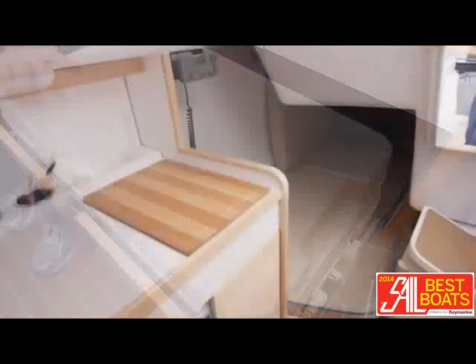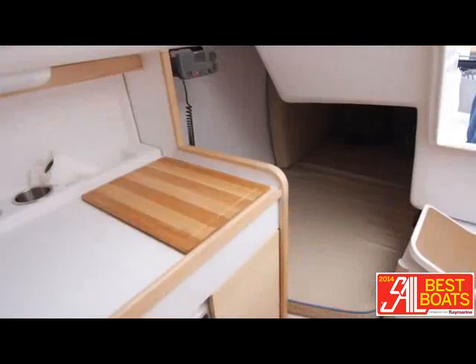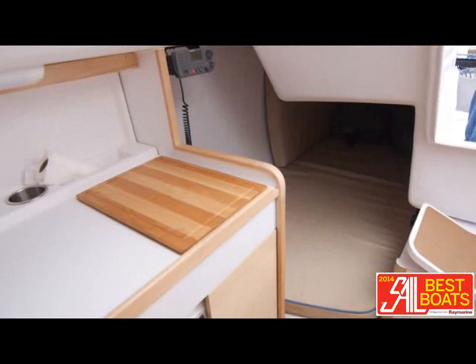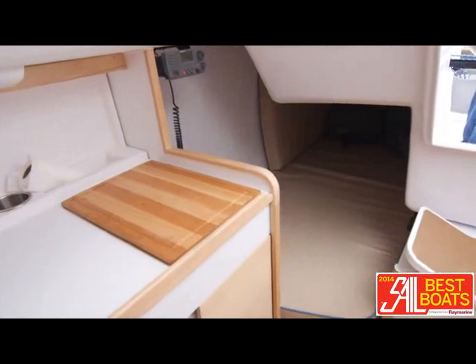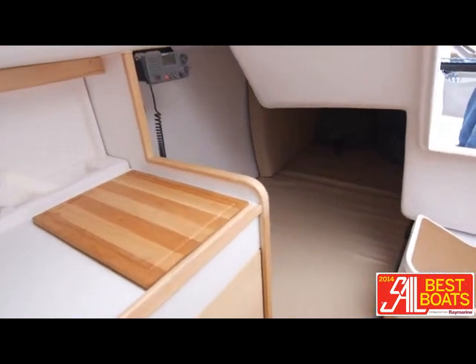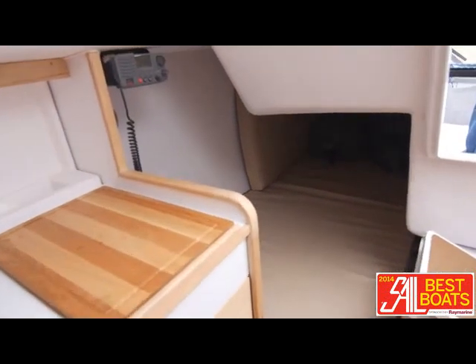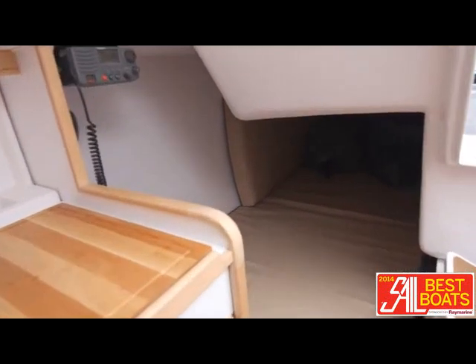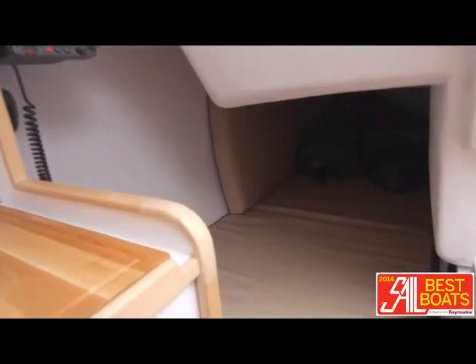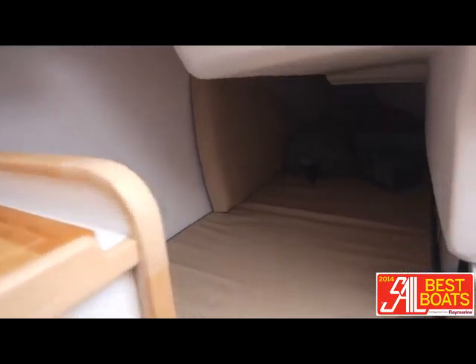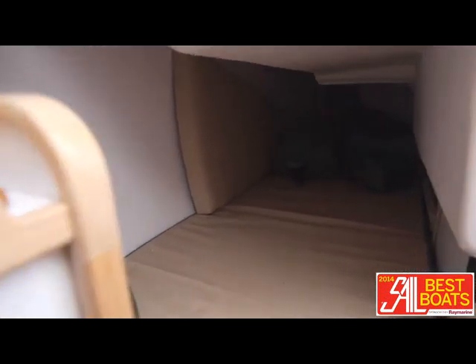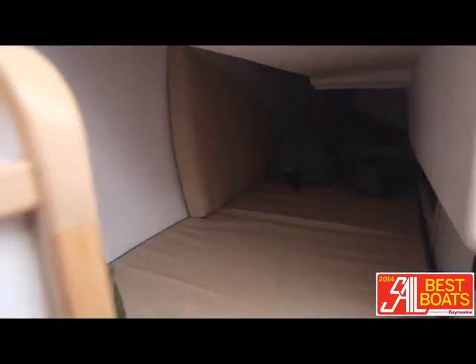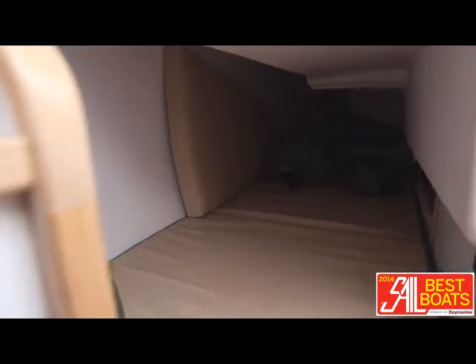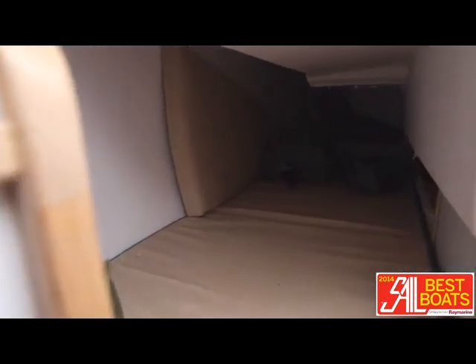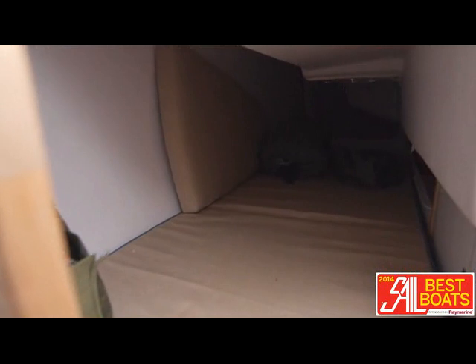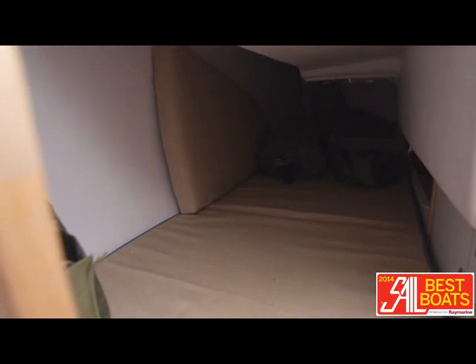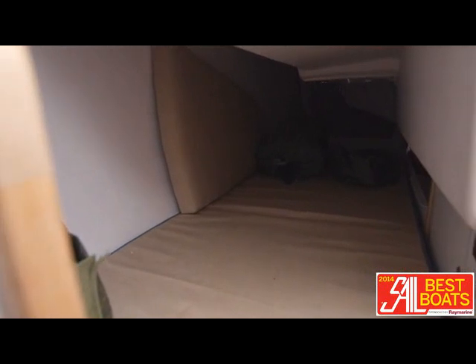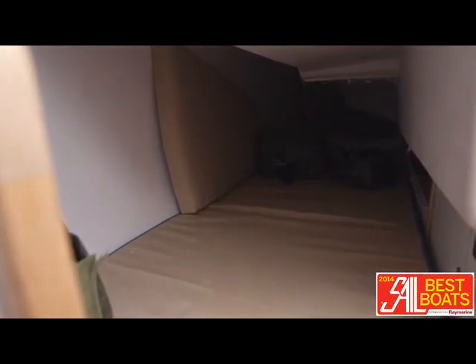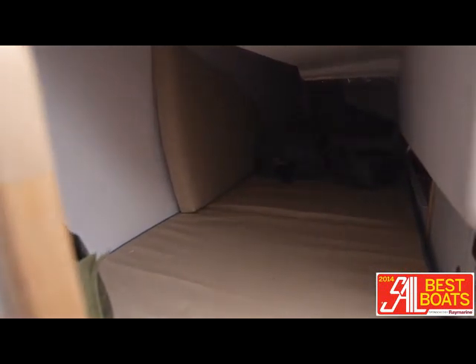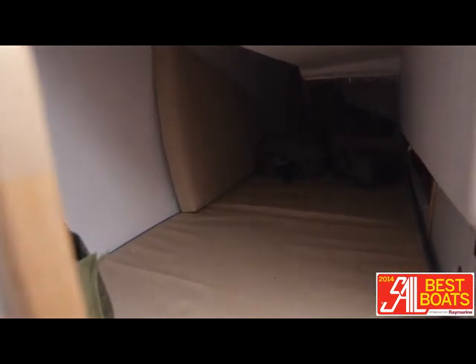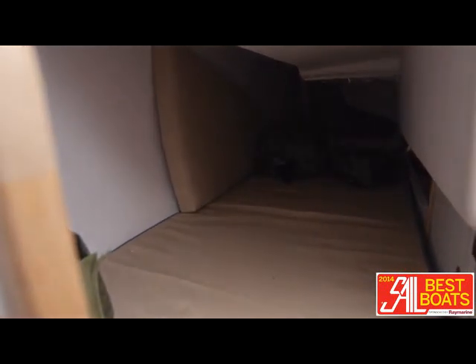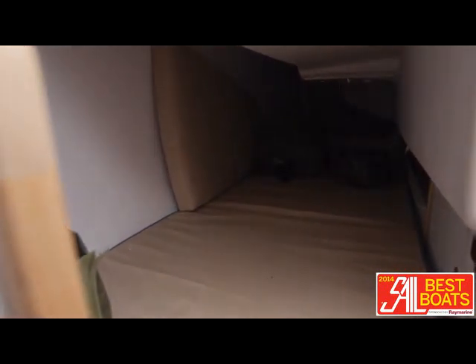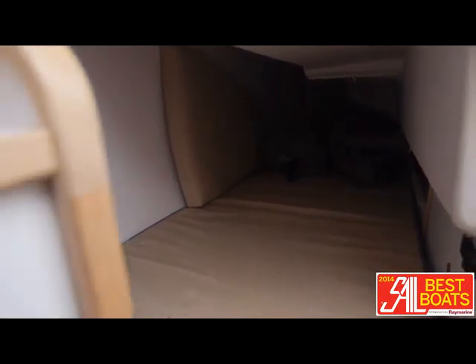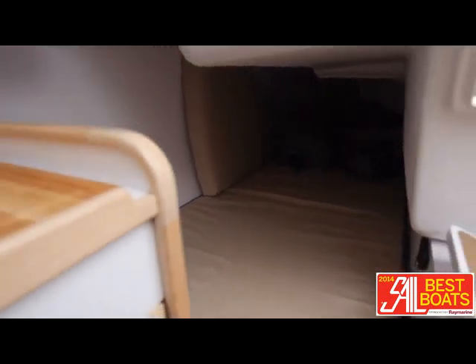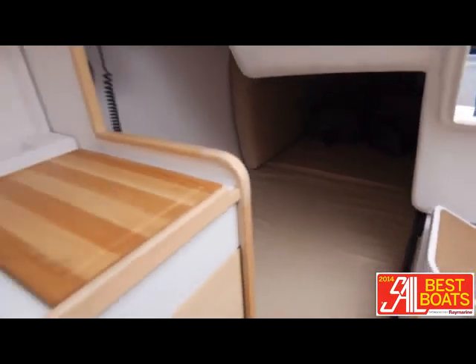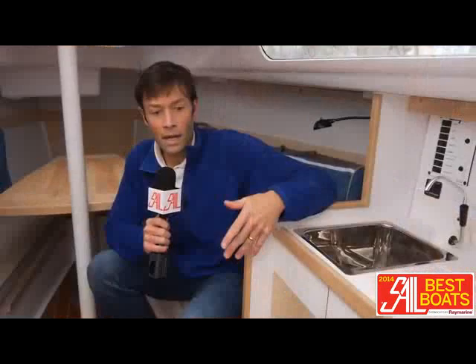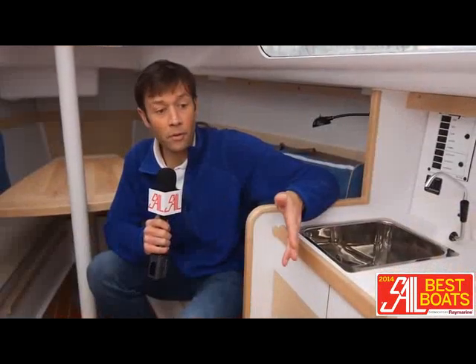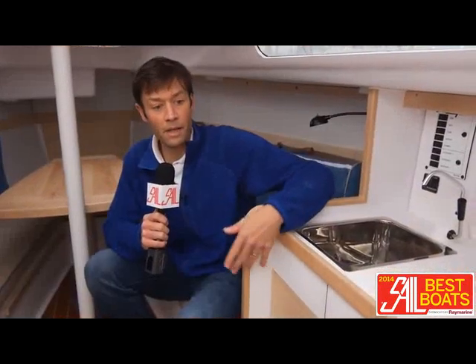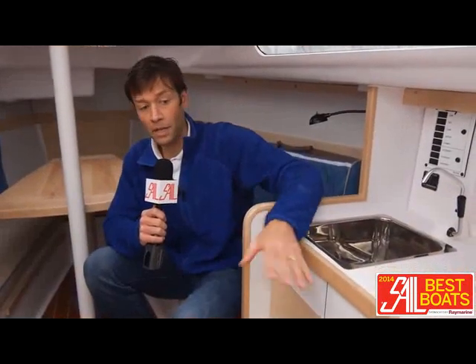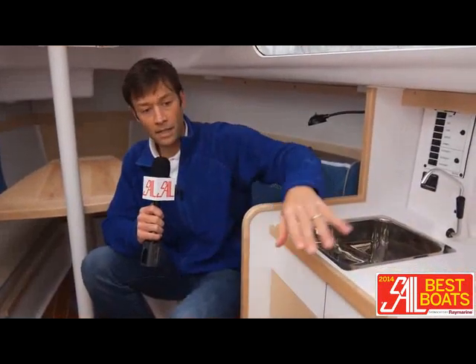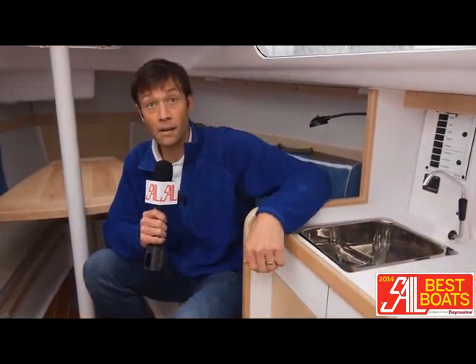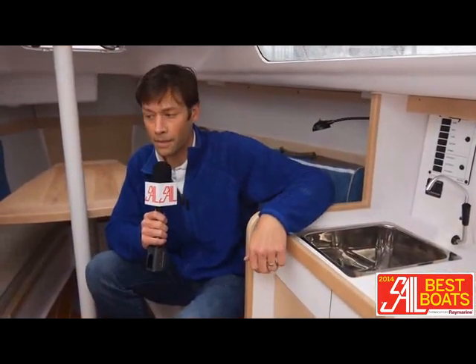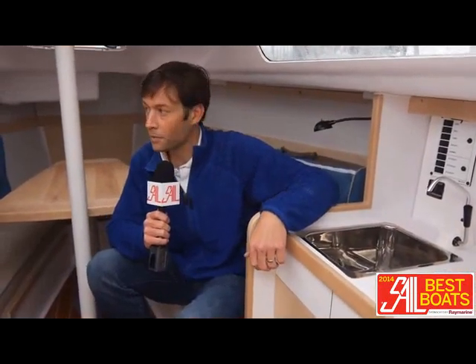This quarter berth back here has accommodation for a seven-foot mattress, but the berth itself extends all the way back a full ten feet, so if you wanted to put a stand-up paddleboard or a surfboard or something below deck, you can easily accommodate that as well.